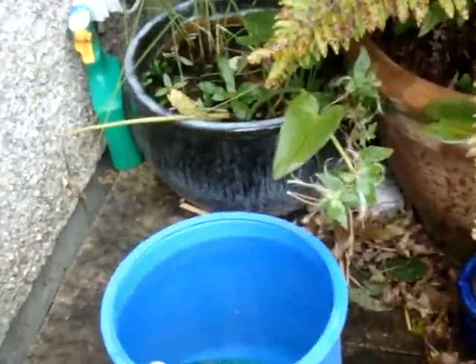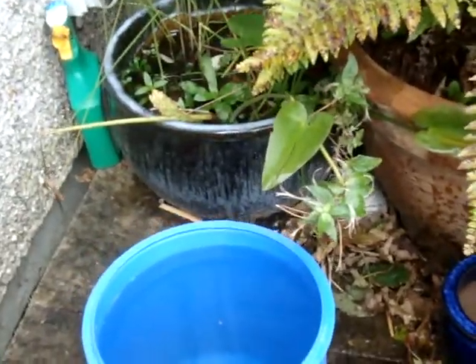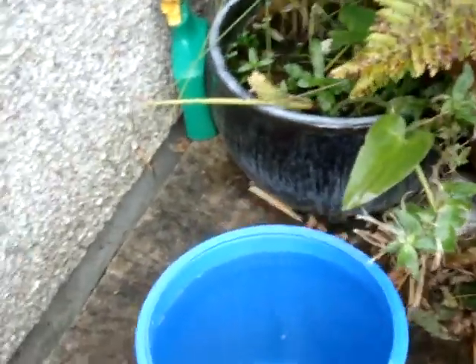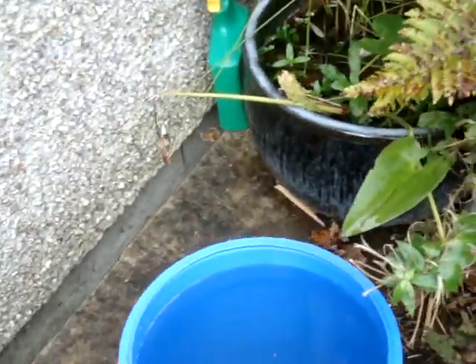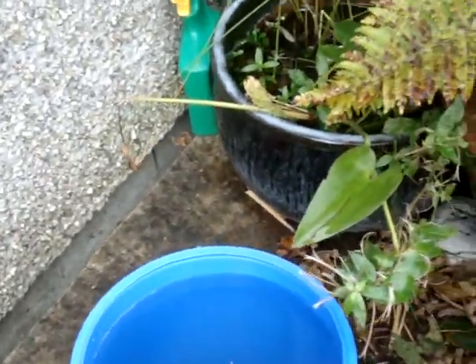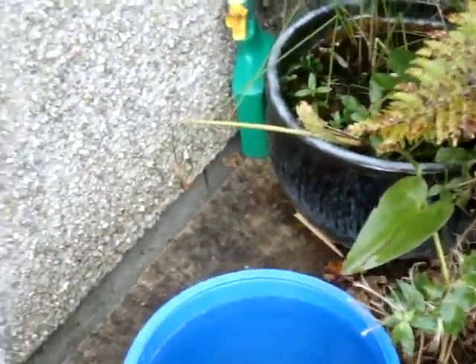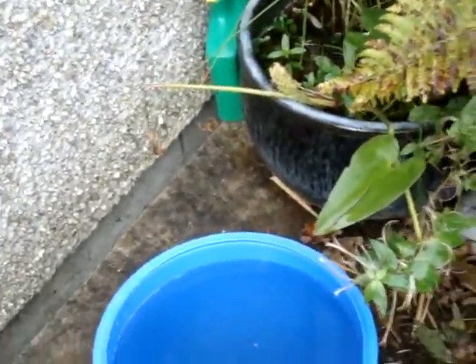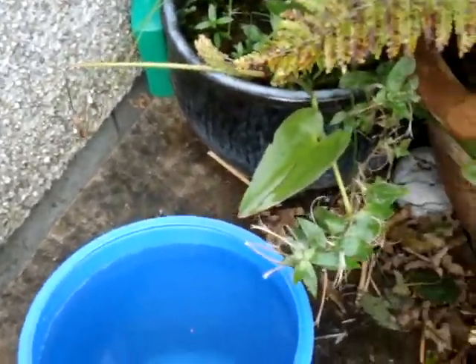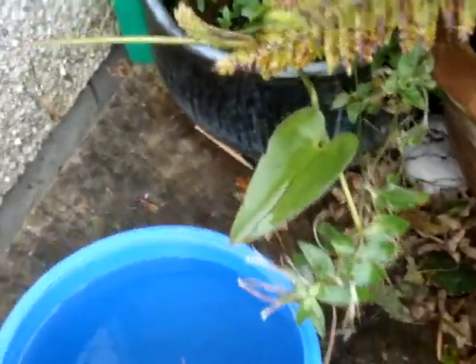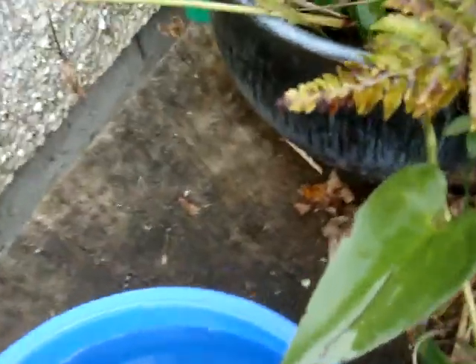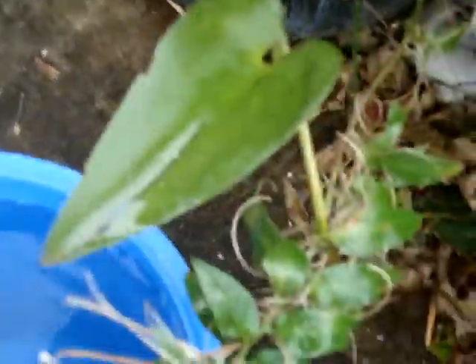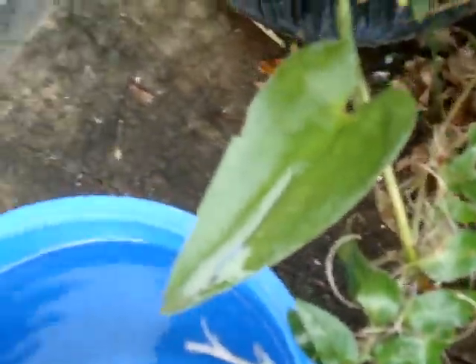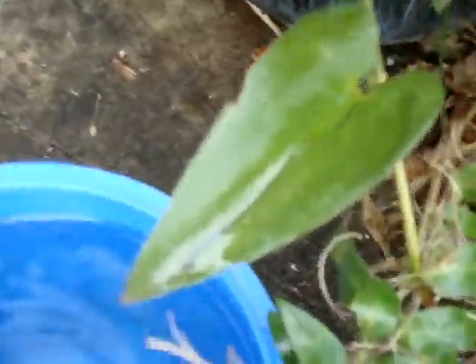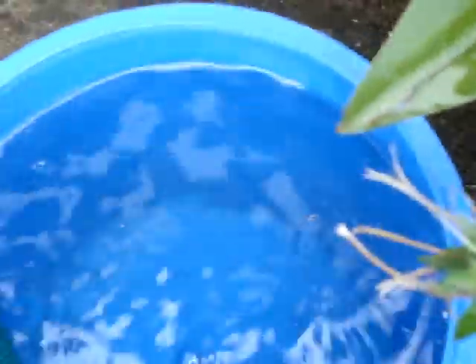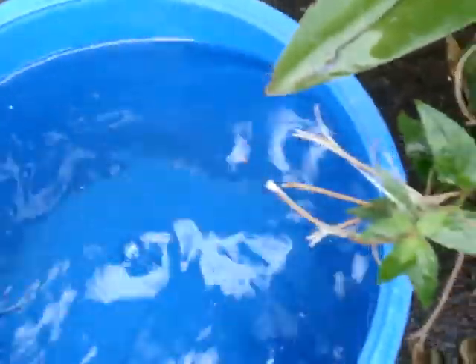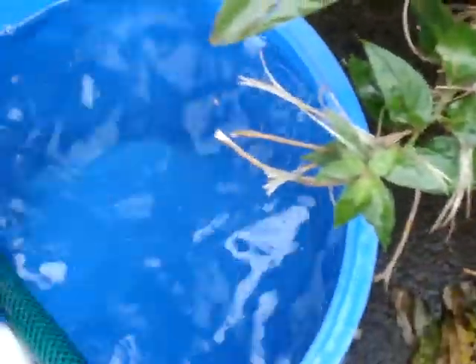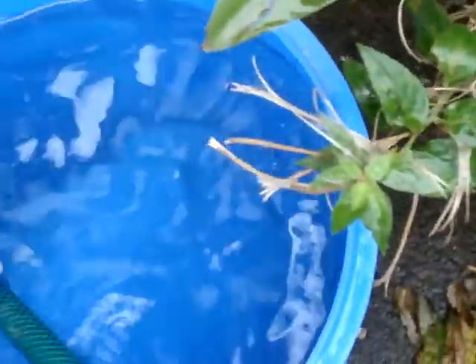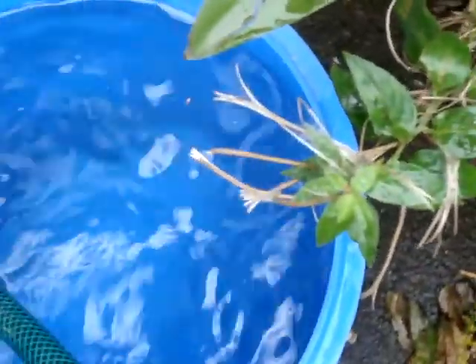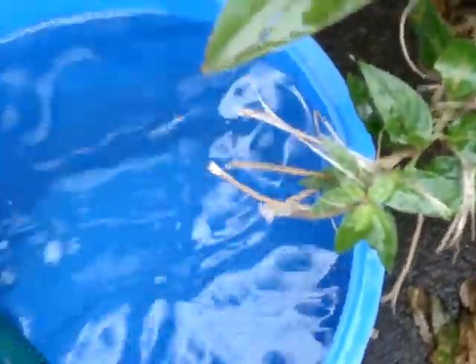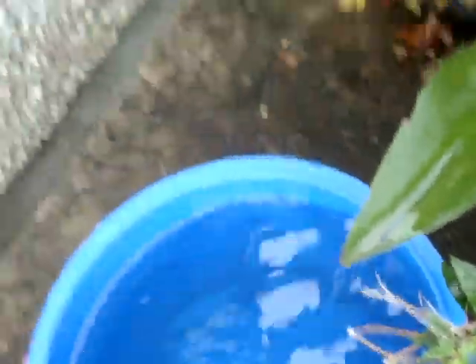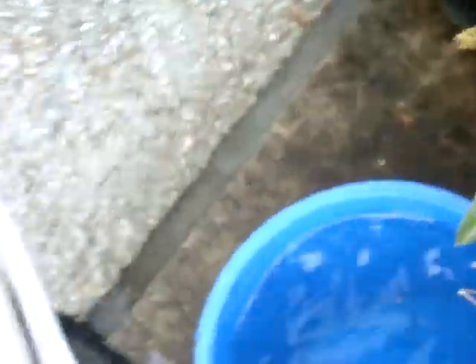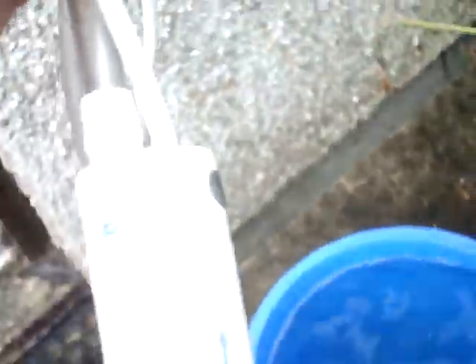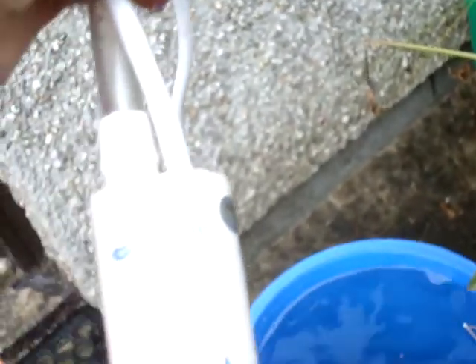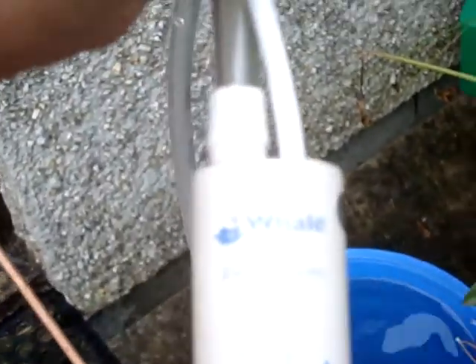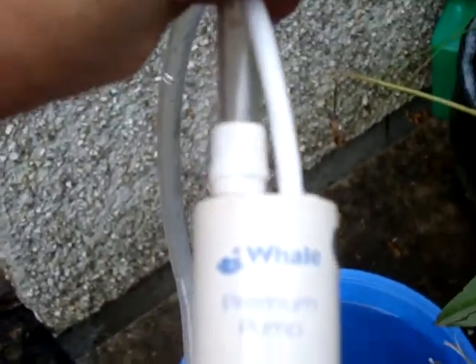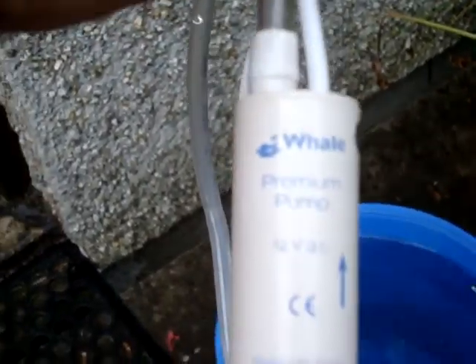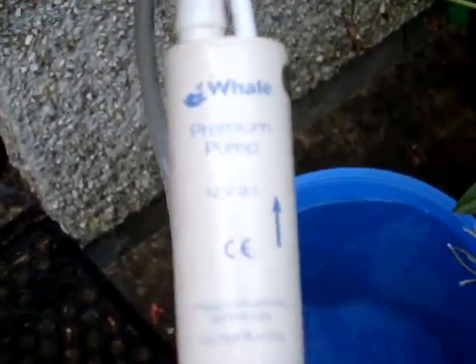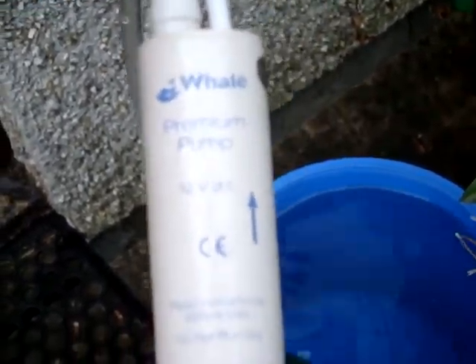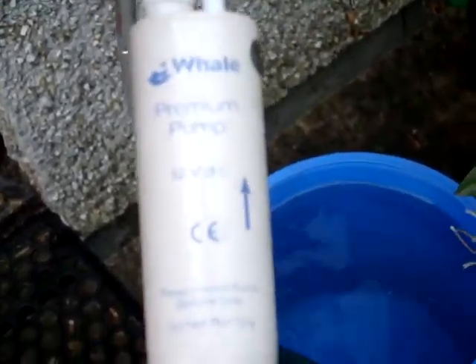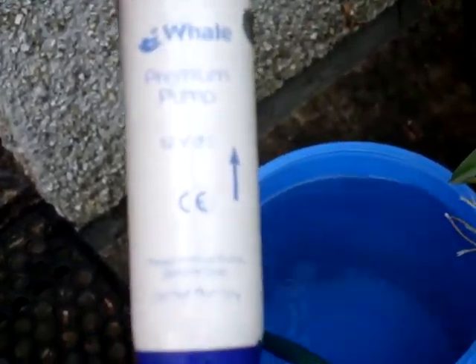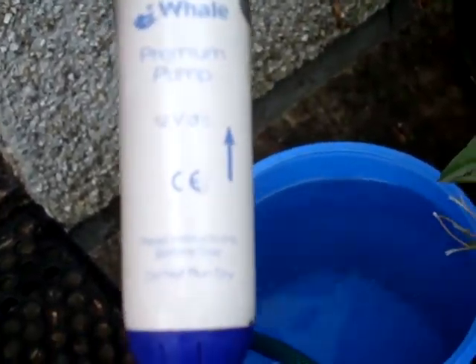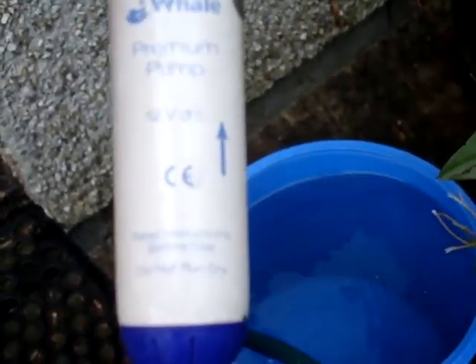The question was asked about one of these little 12 volt pumps. I've got a little Whale one here — I use it for the shower when I'm camping. It's a Whale premium pump, 12 volts.